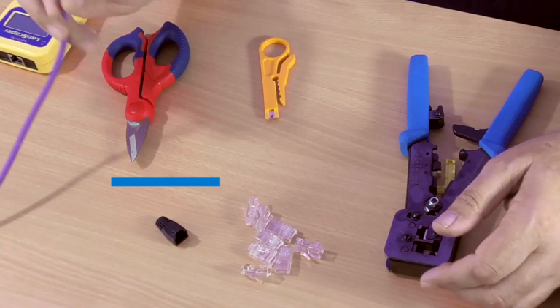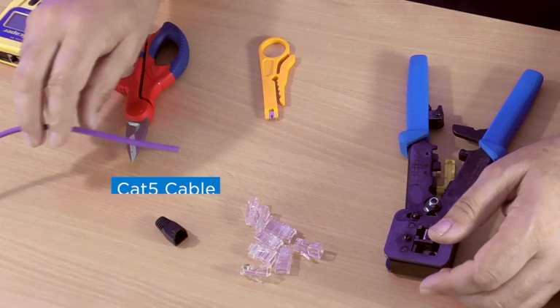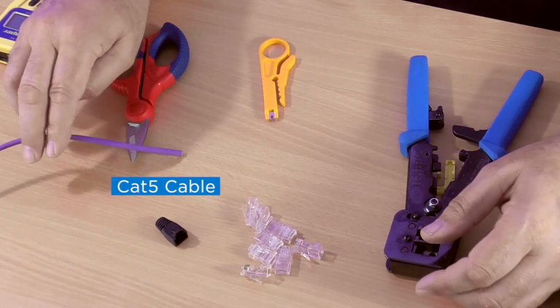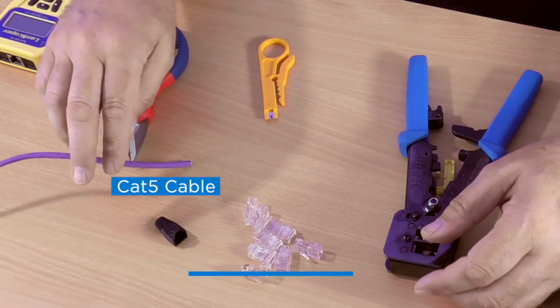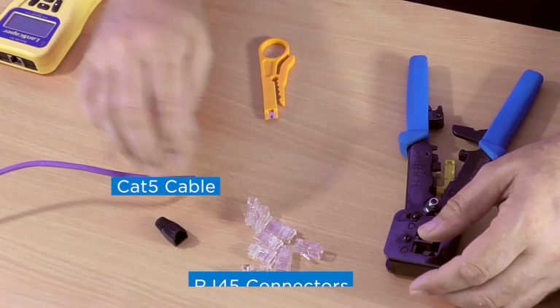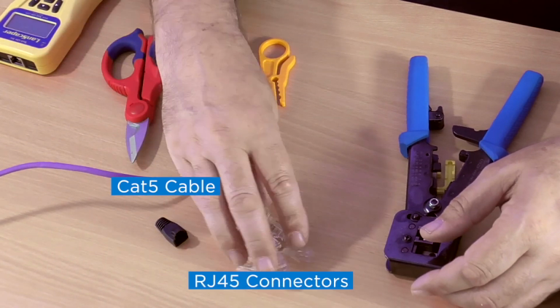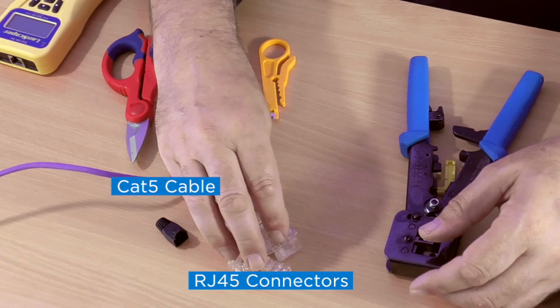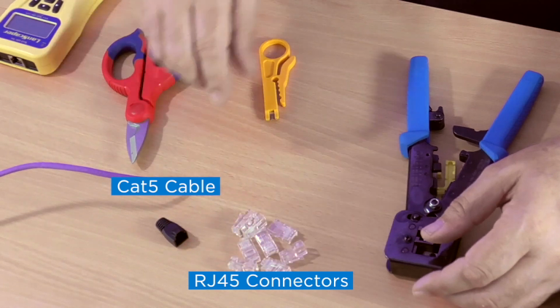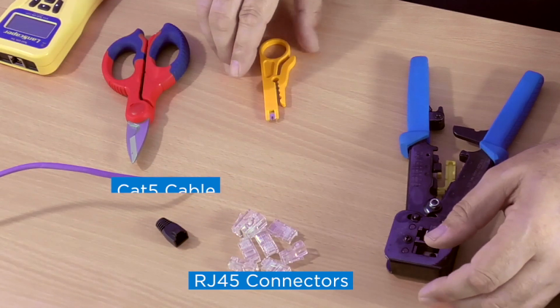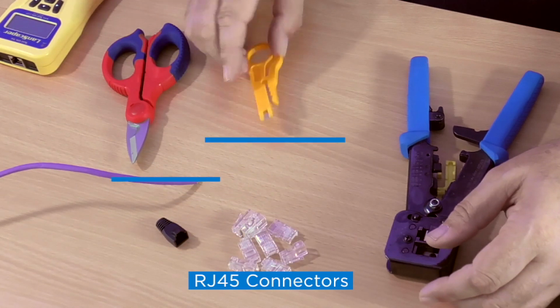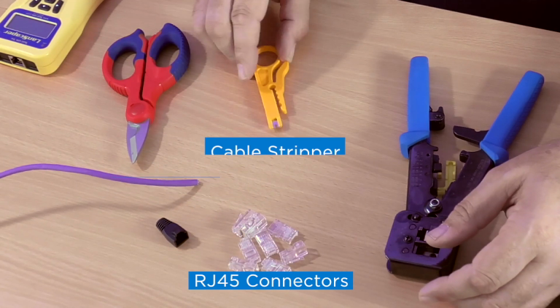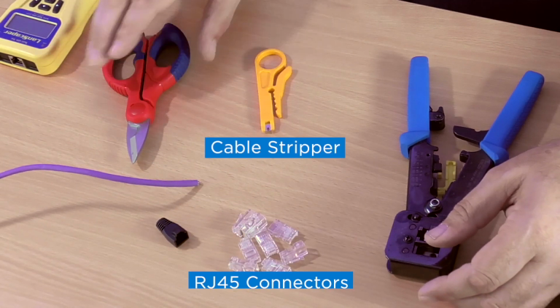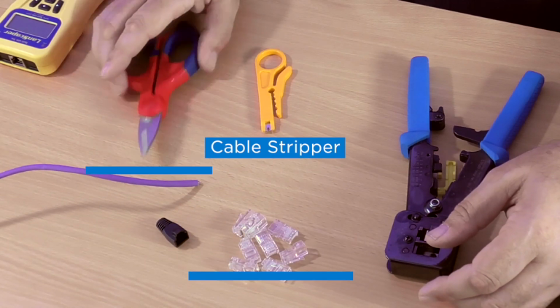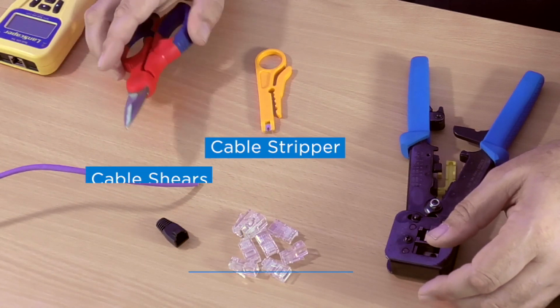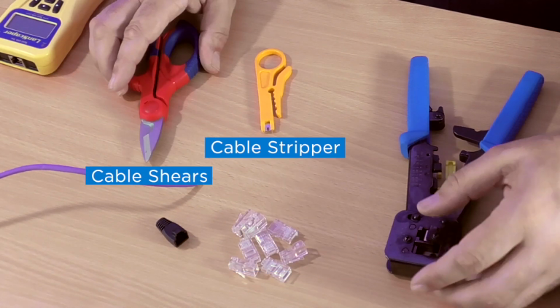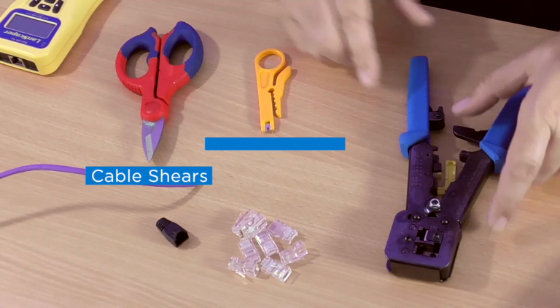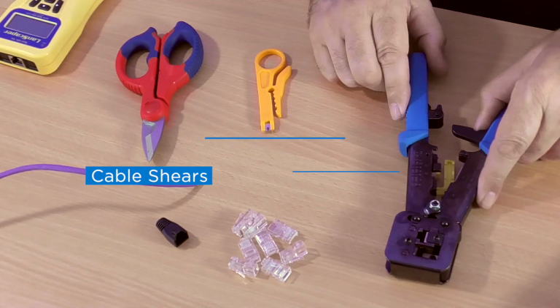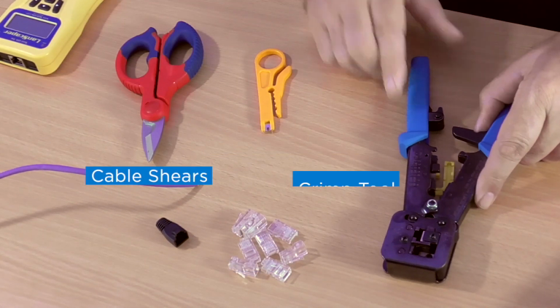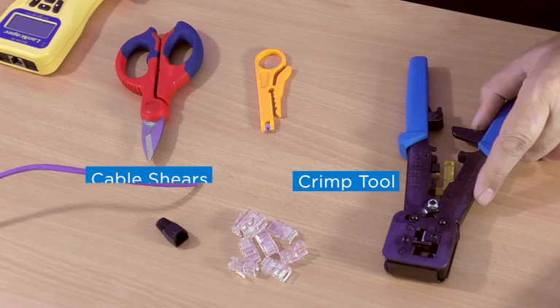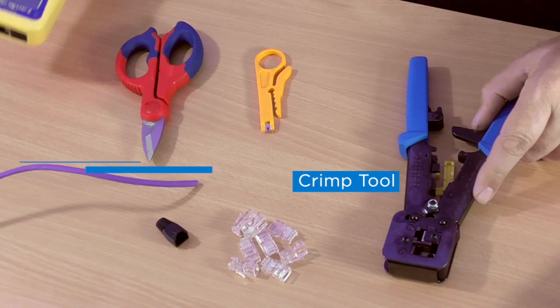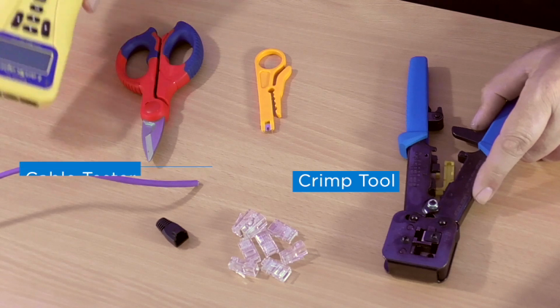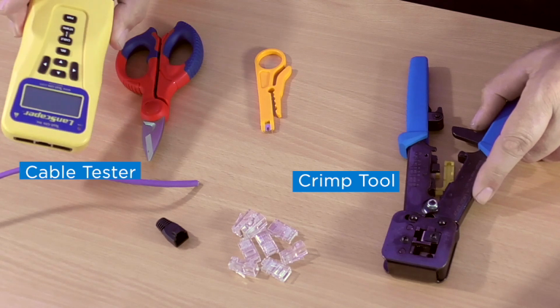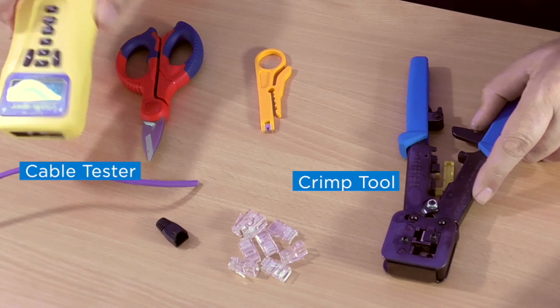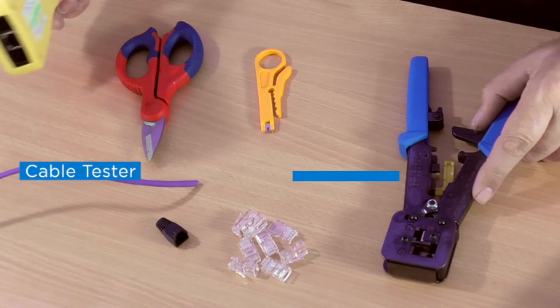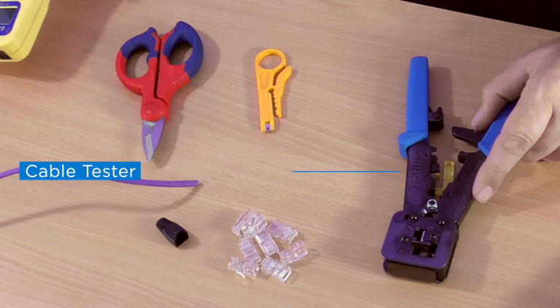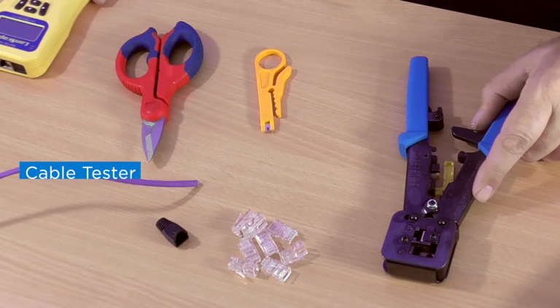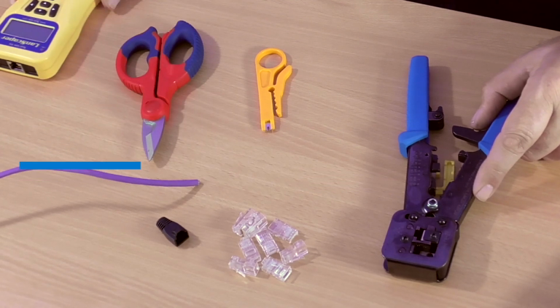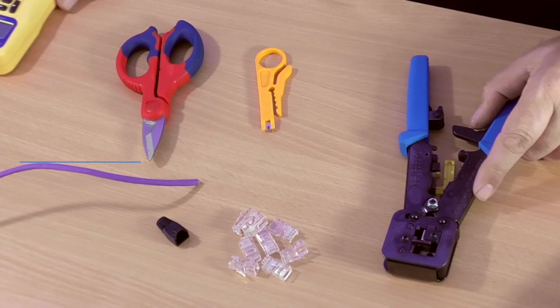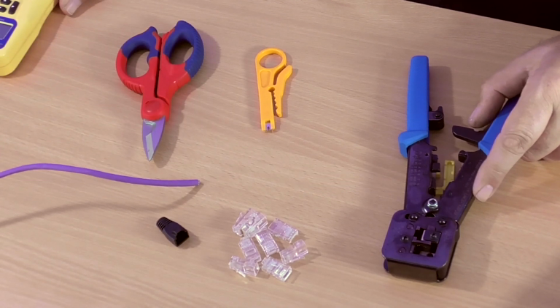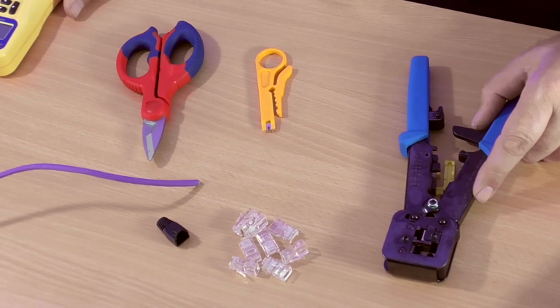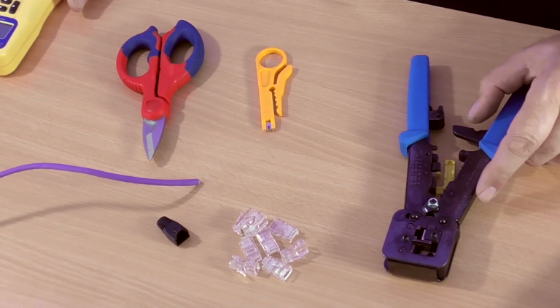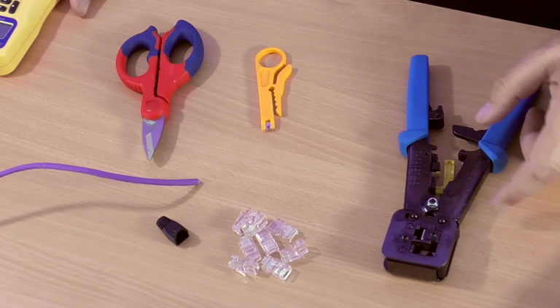We've got a Cat5 cable, RJ45 connectors, a cable stripper, cable shears, a crimp tool, and then a testing device so we can make sure that we've terminated the cable correctly at the end.